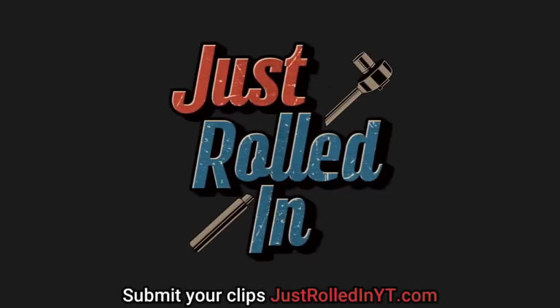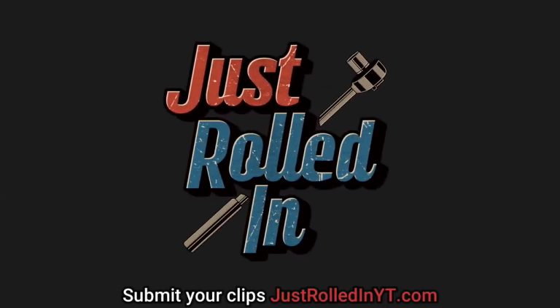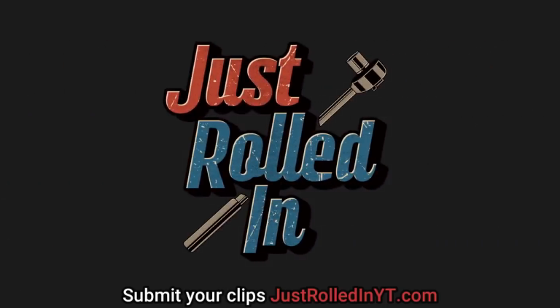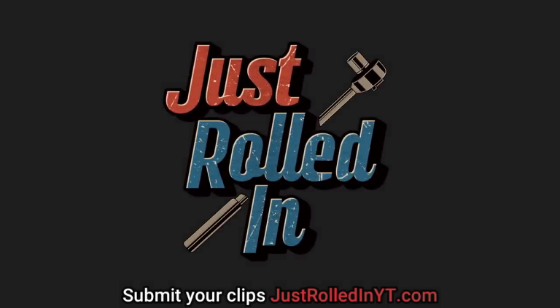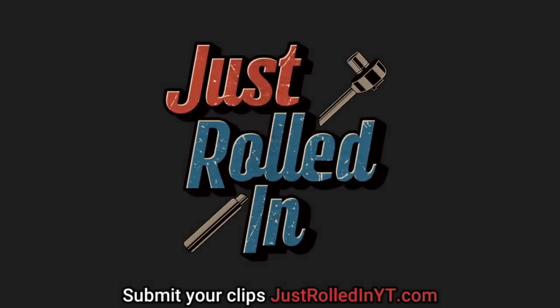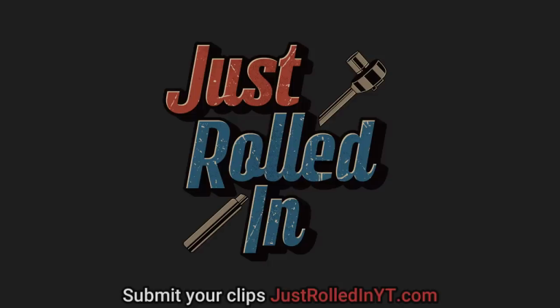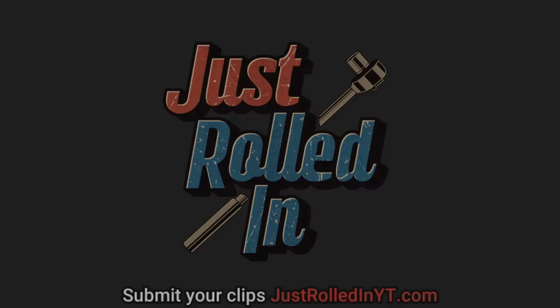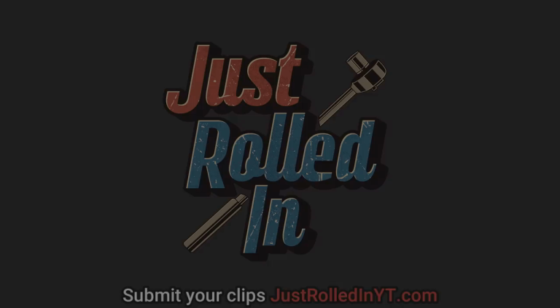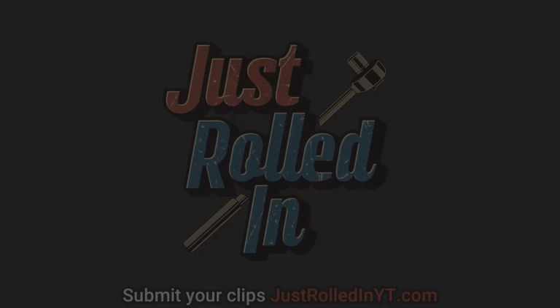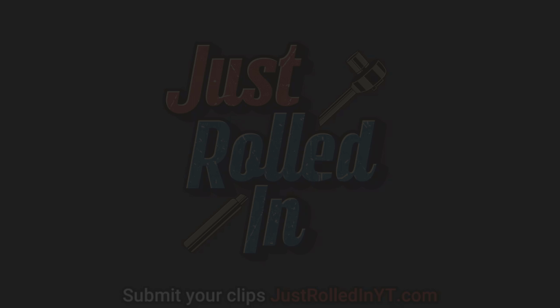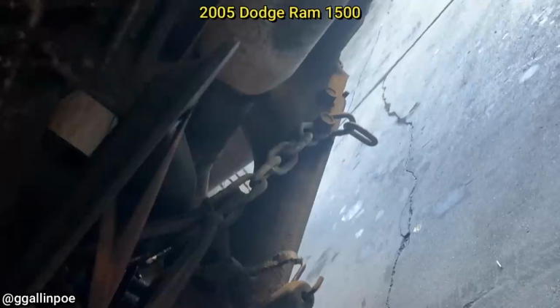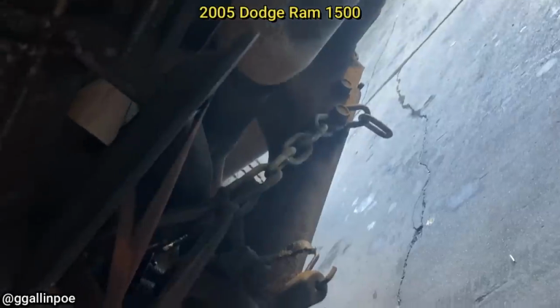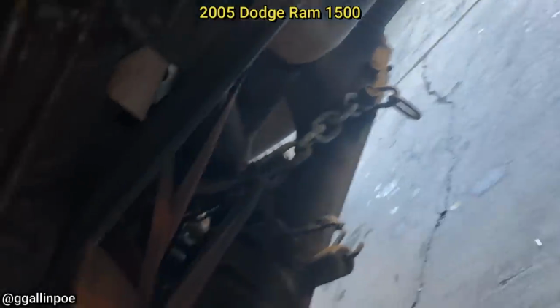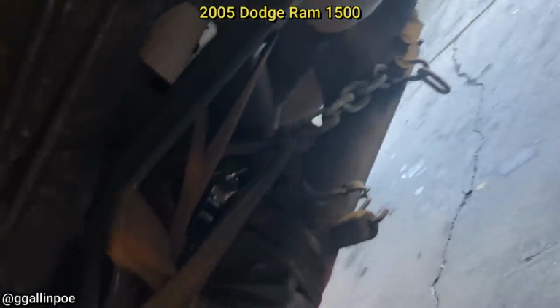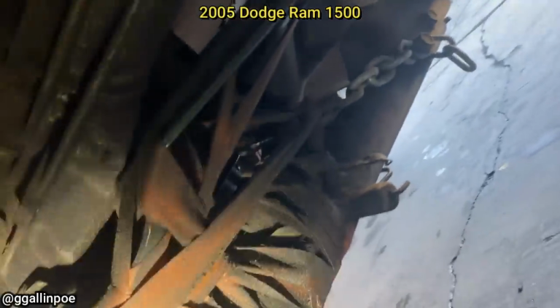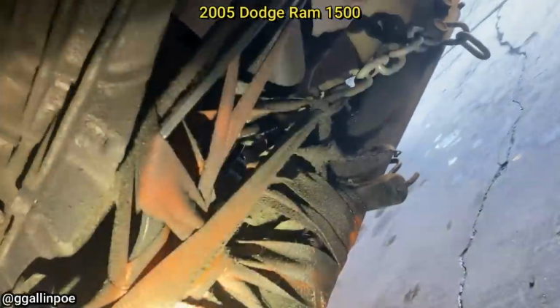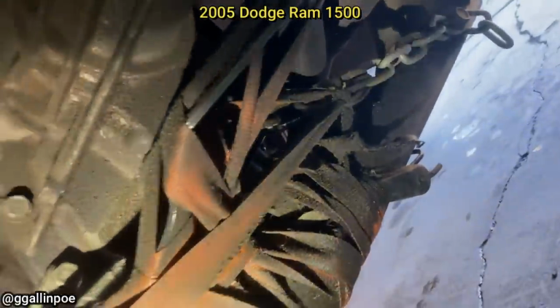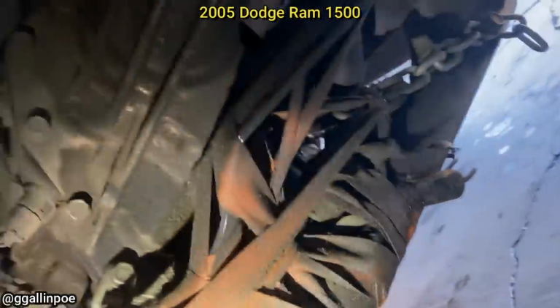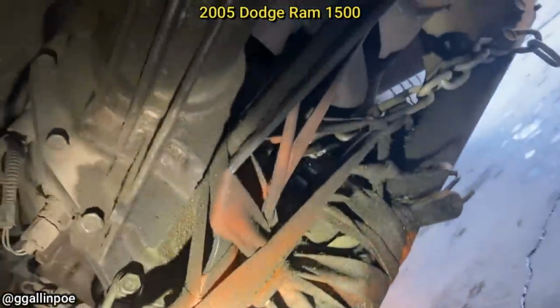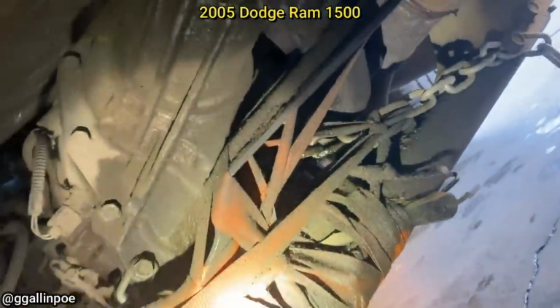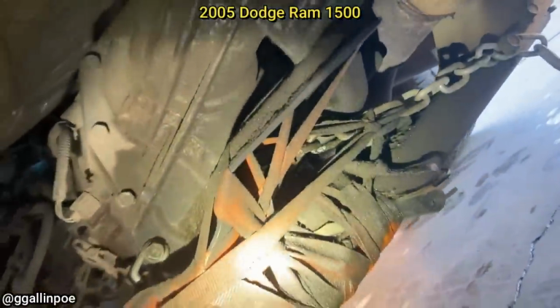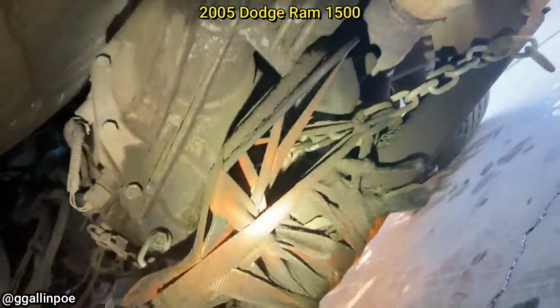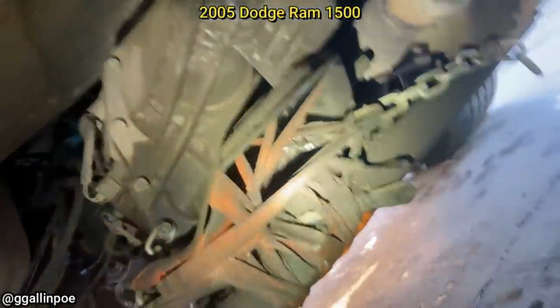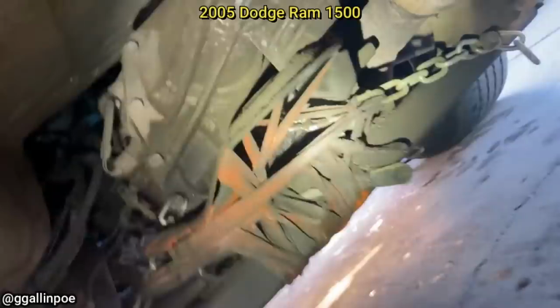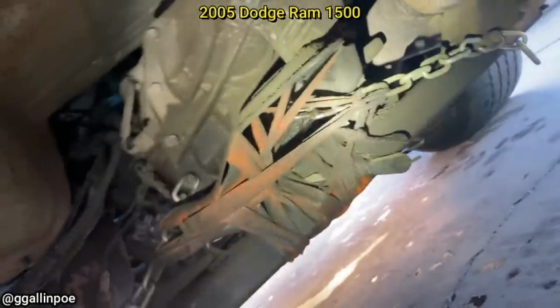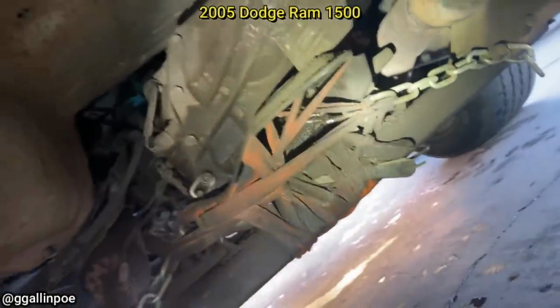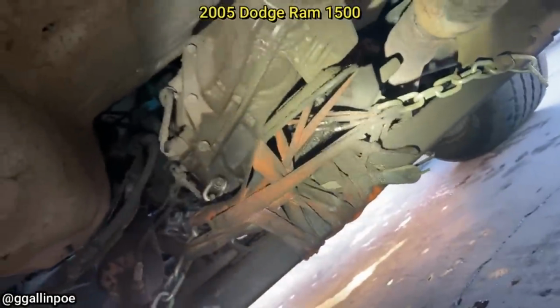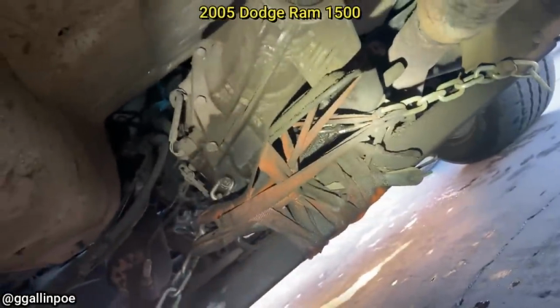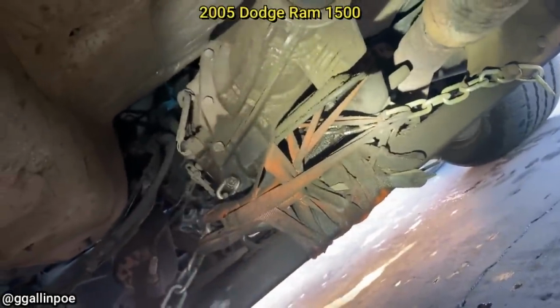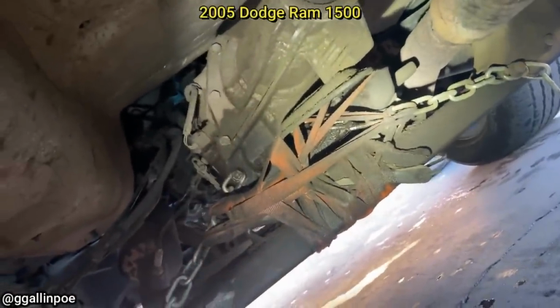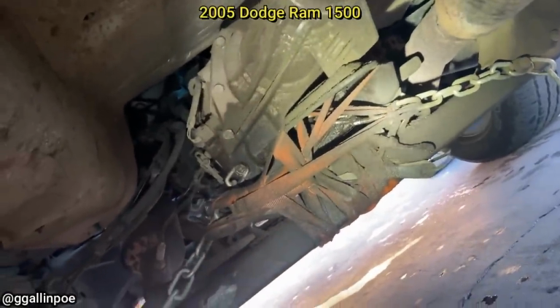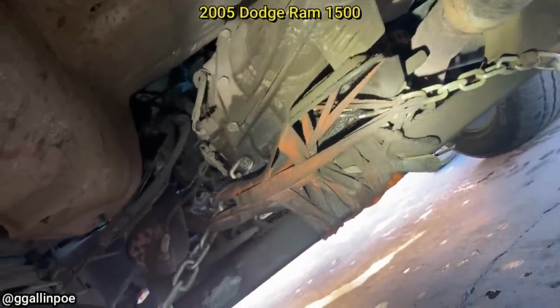Hey guys, welcome to a new episode of JustRolledIn. This customer came in as the used truck they just bought has a rumble at low speeds. The customer never got an inspection done before purchasing this truck.